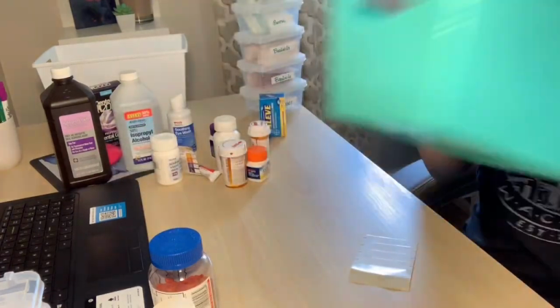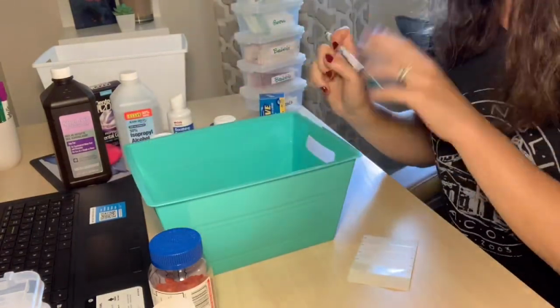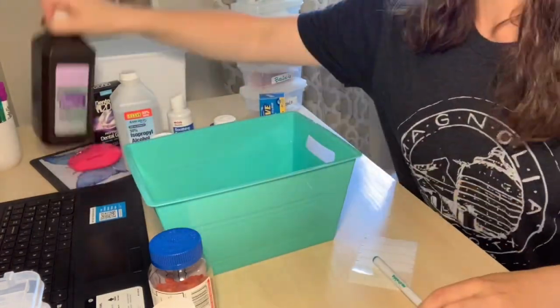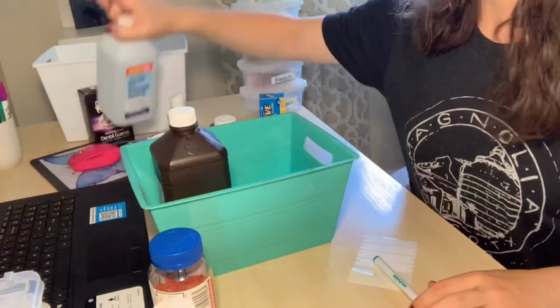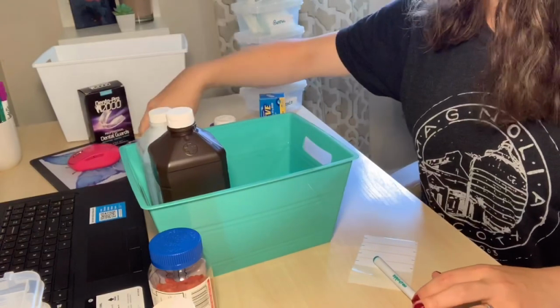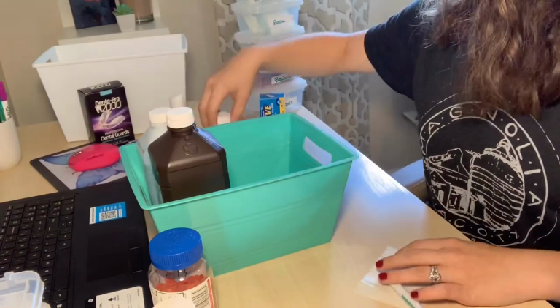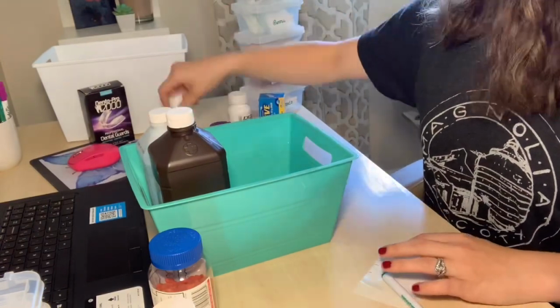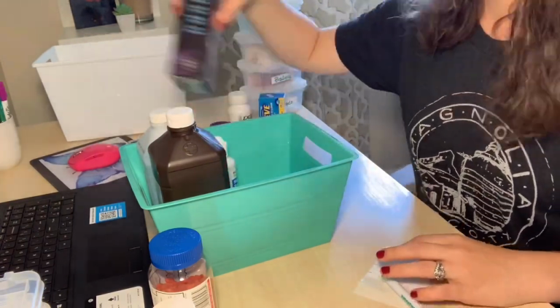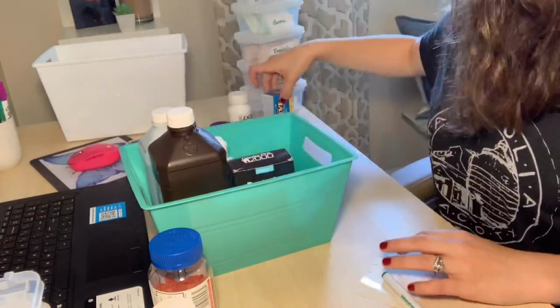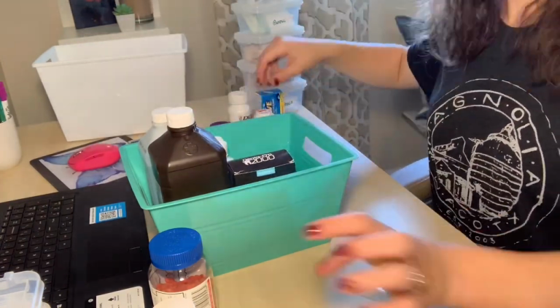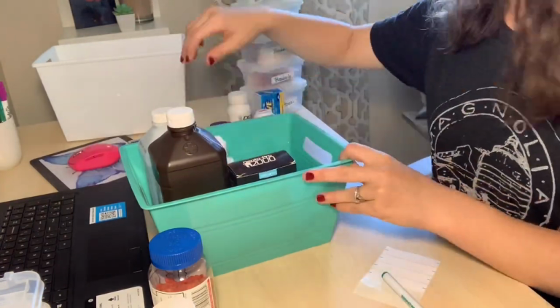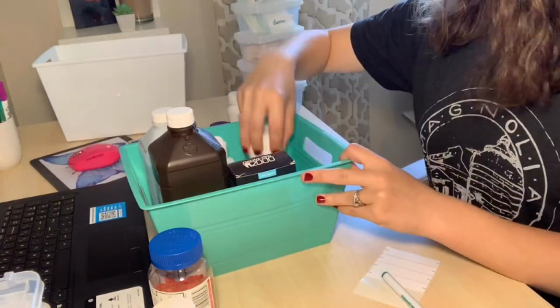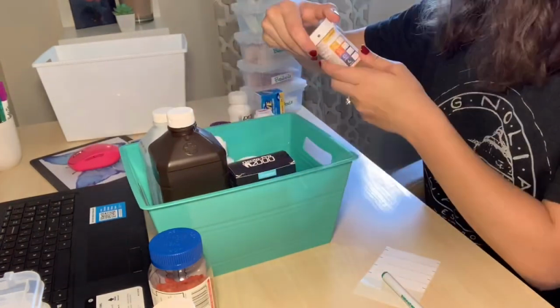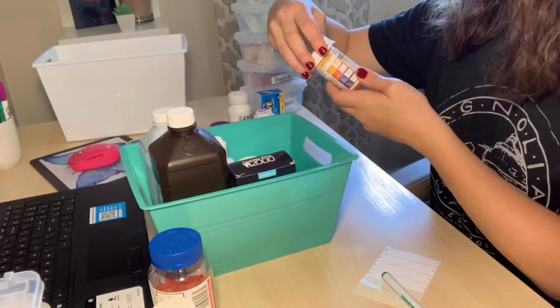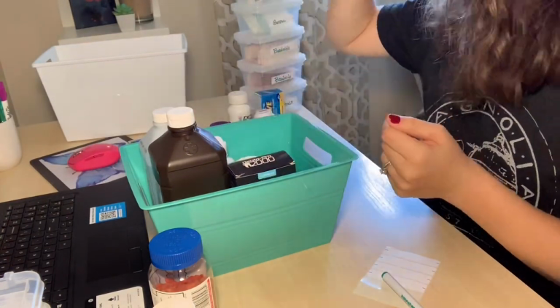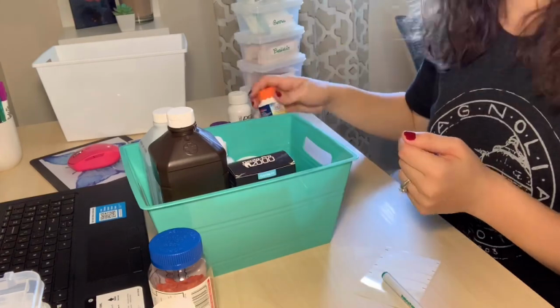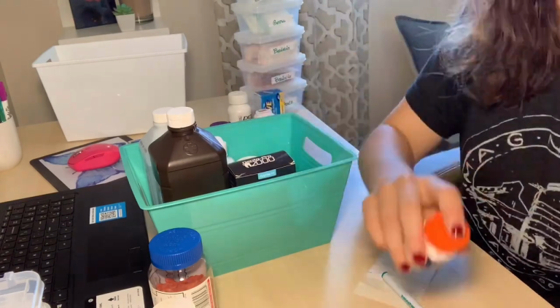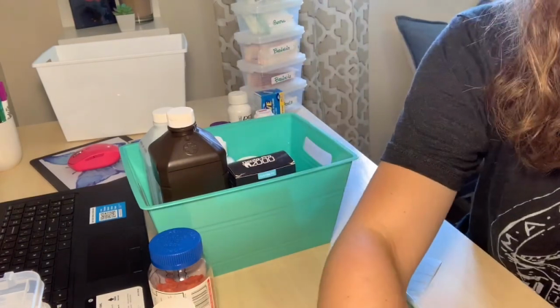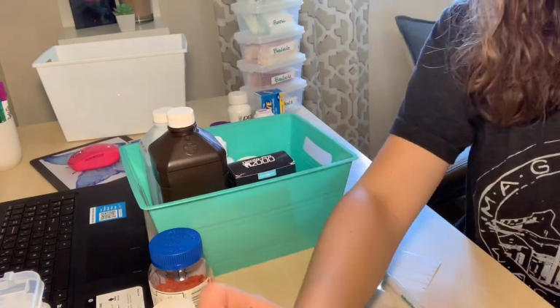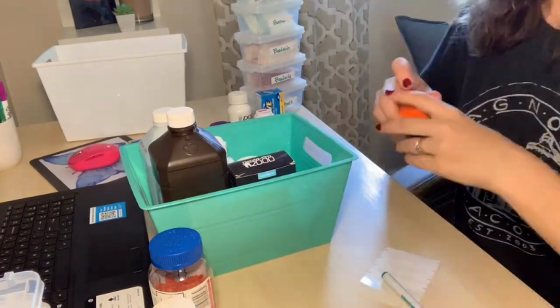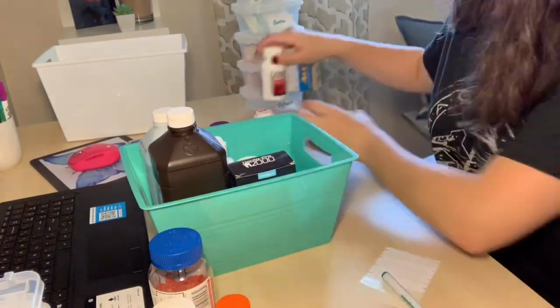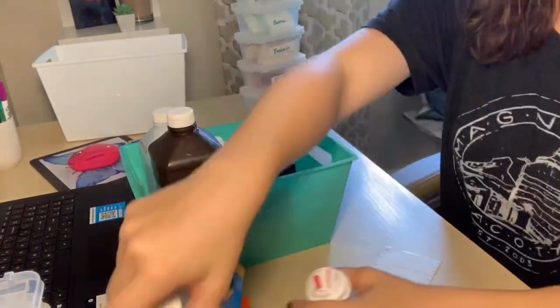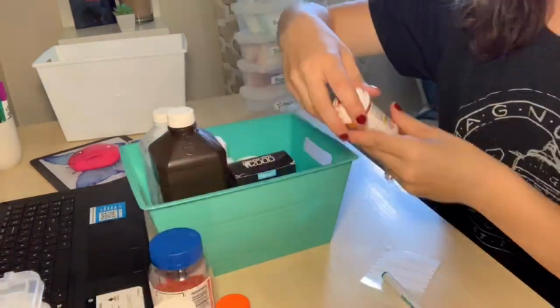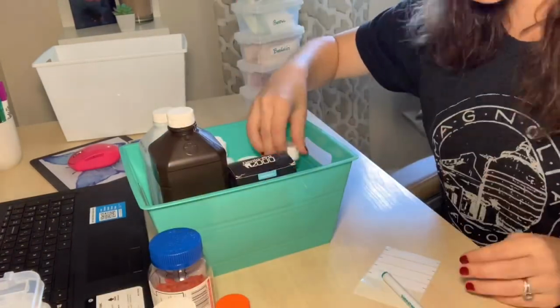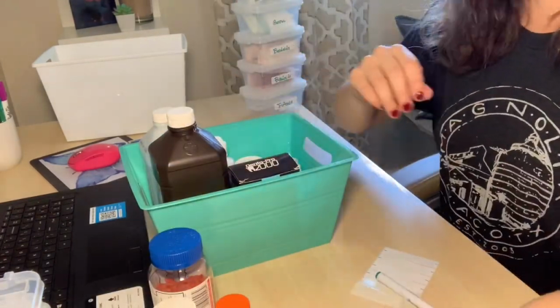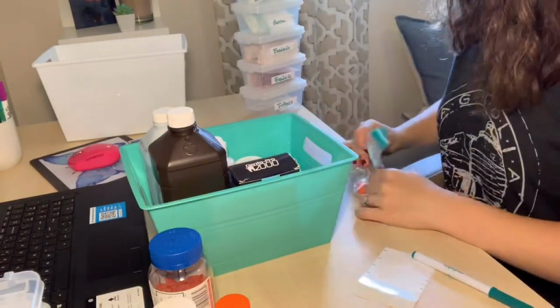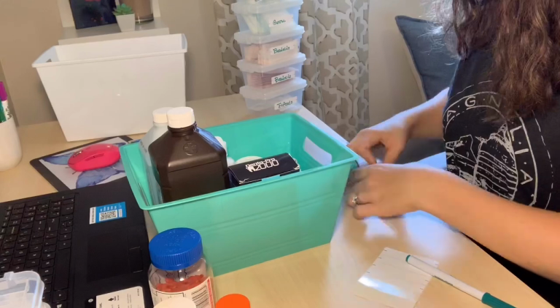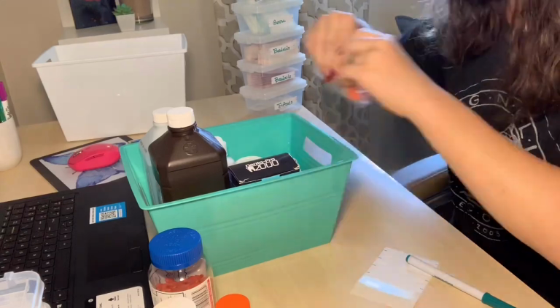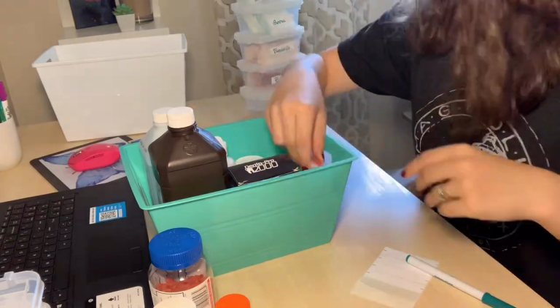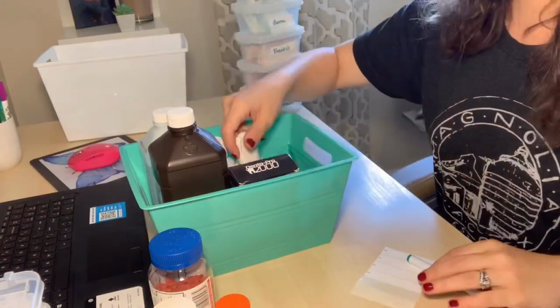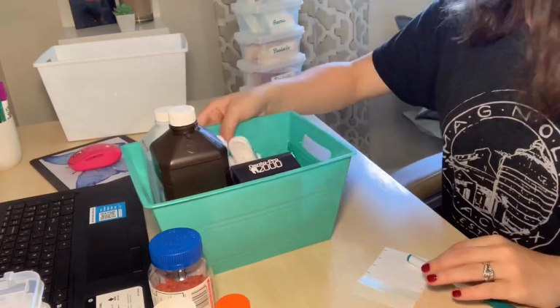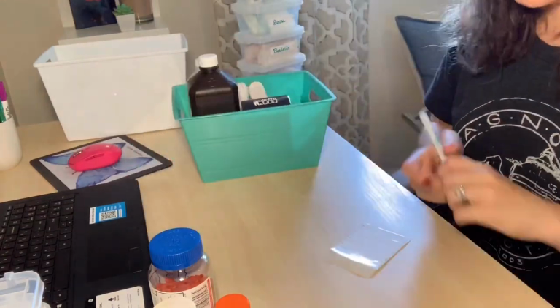The other container is going to have our peroxide, some of our eye wash, a mouth guard, and just some other odds and ends little items that we have that we don't really use on a normal daily basis, but things that we will use eventually.